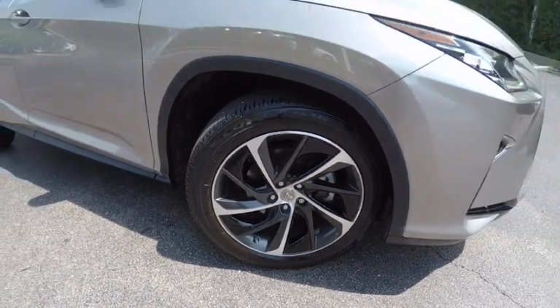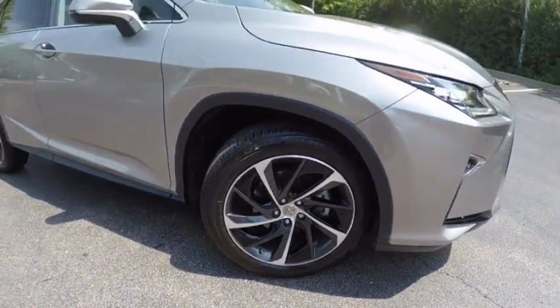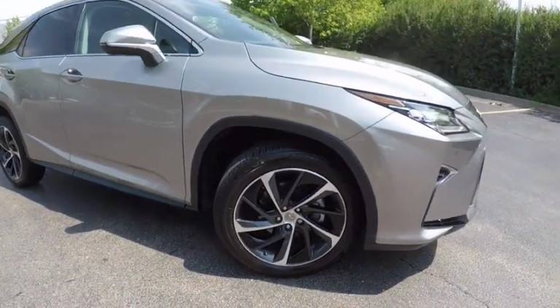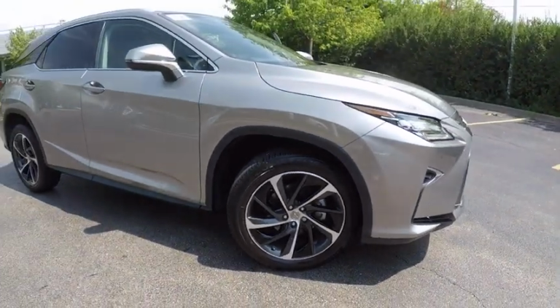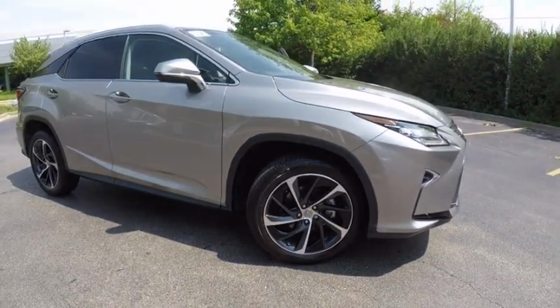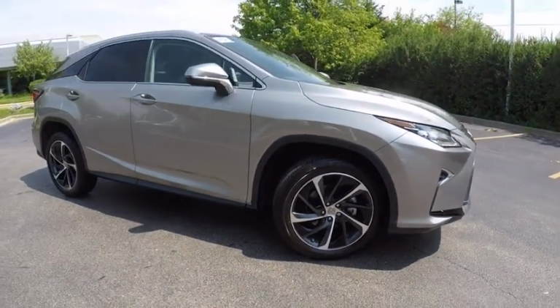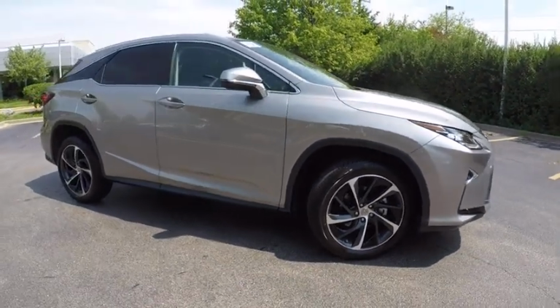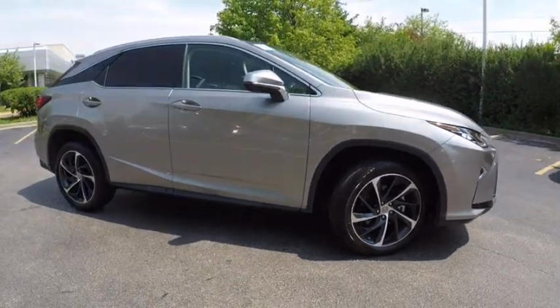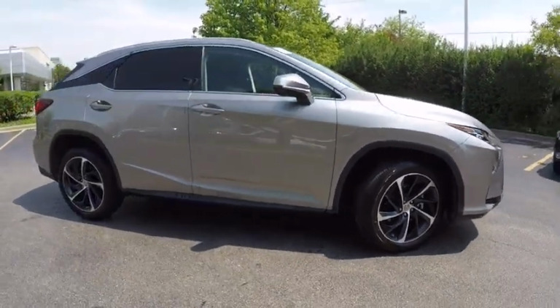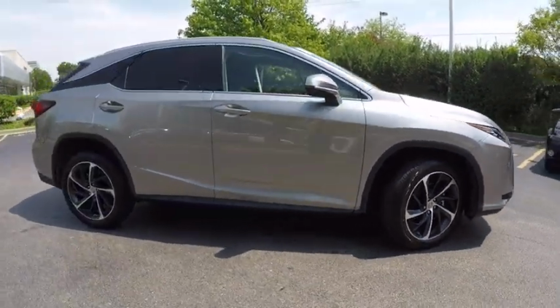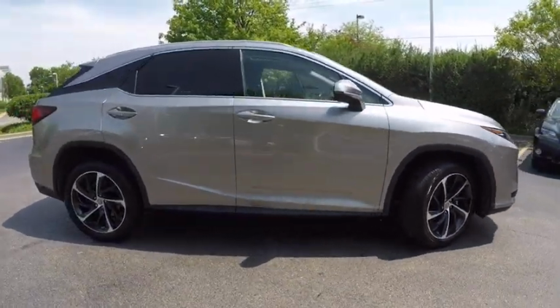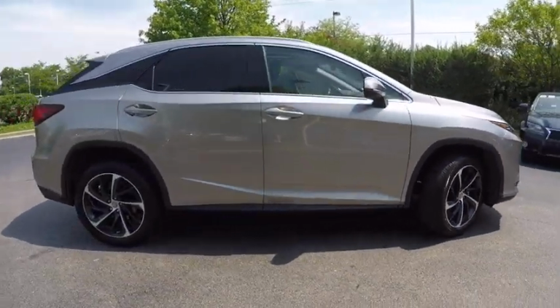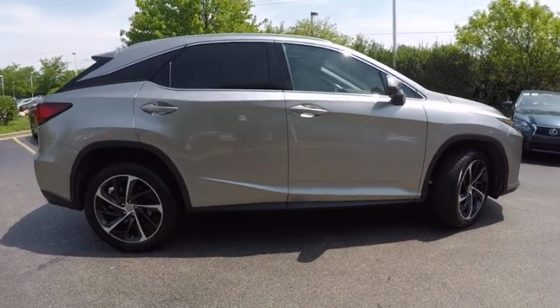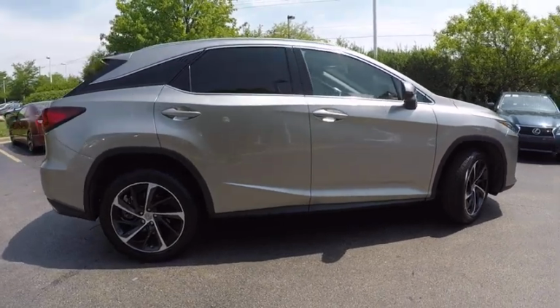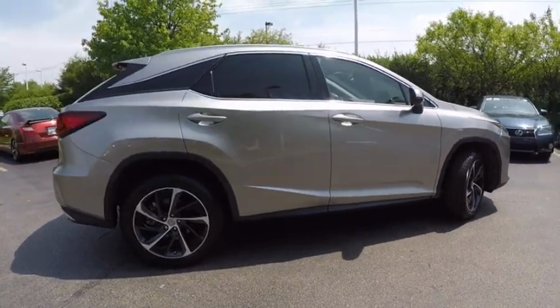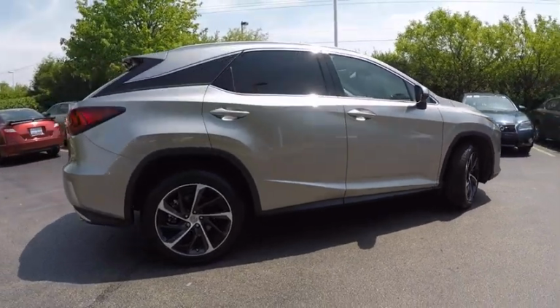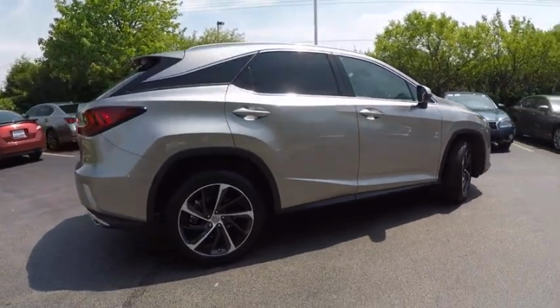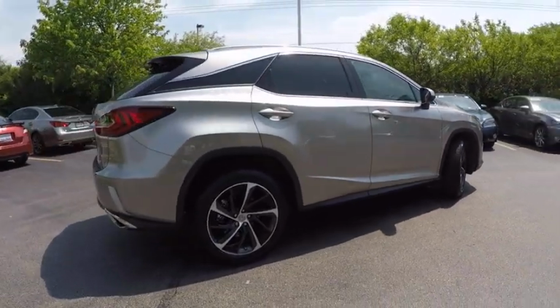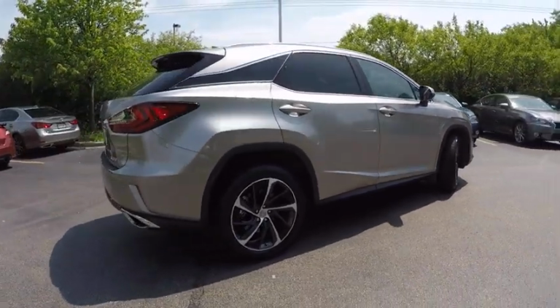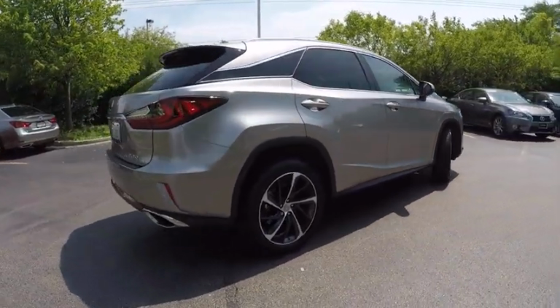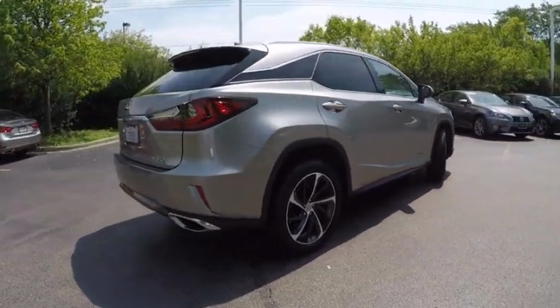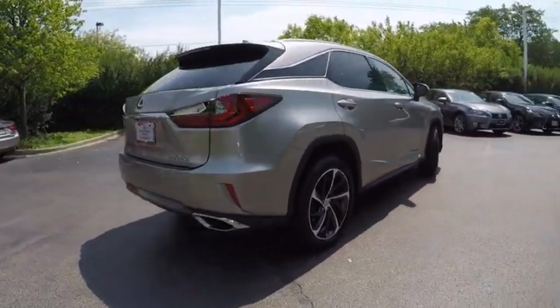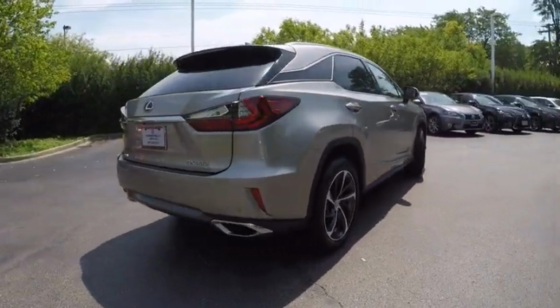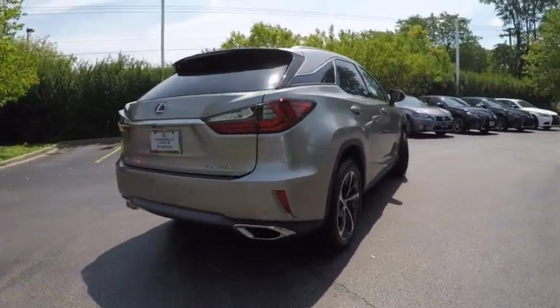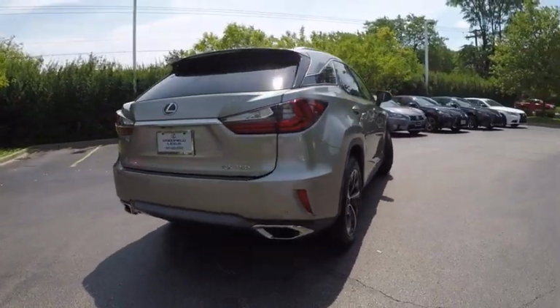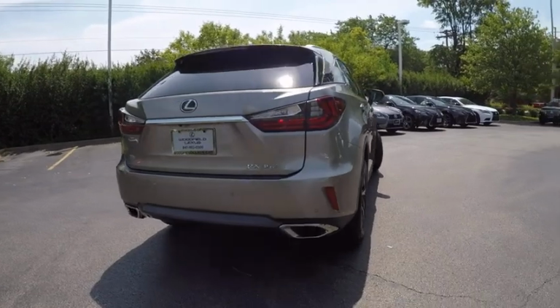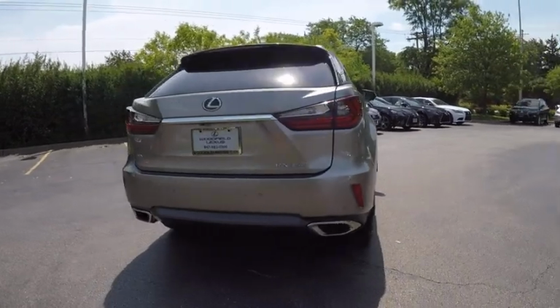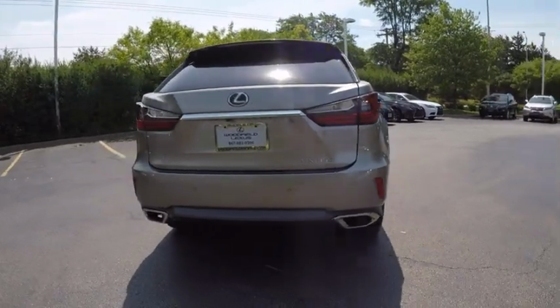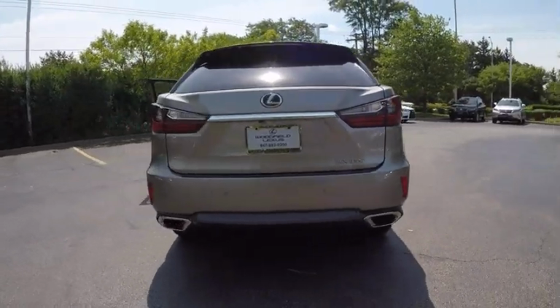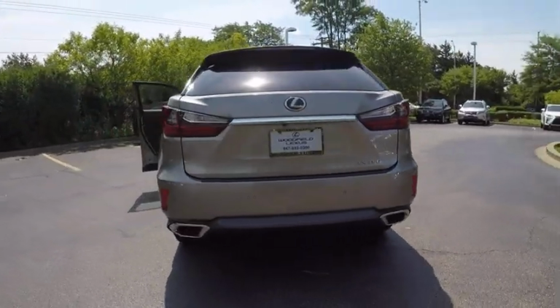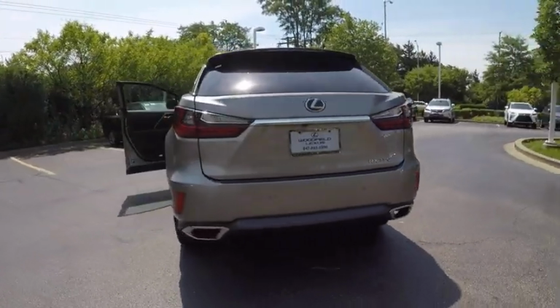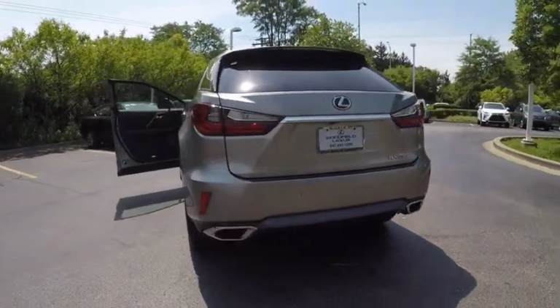Paired with a spacious cargo area and a powerful V6 engine, the RX 350 continues to offer the best combination of powerful performance and interior luxury in its class, and is priced below $55,000.